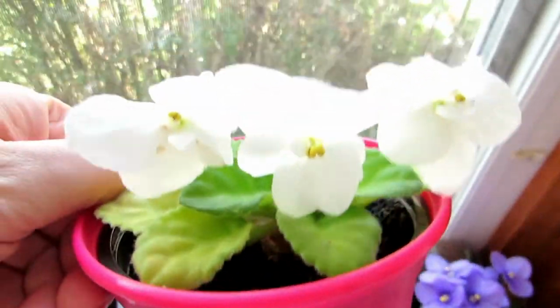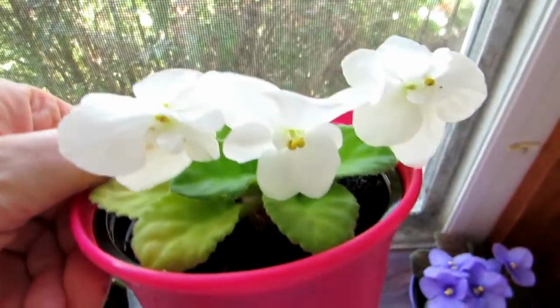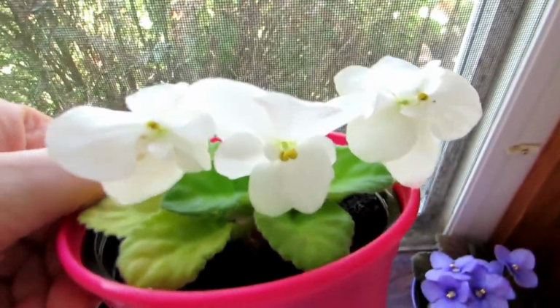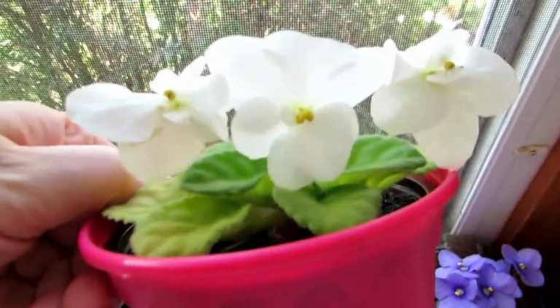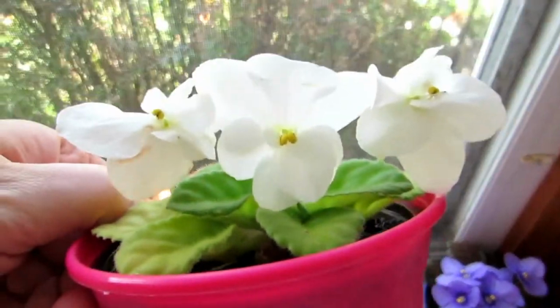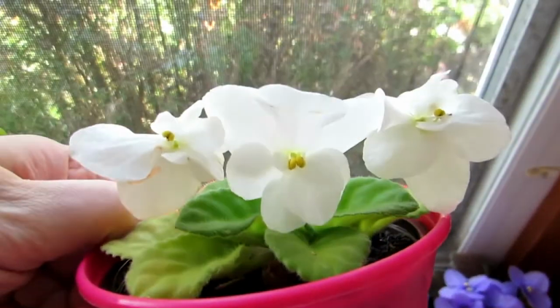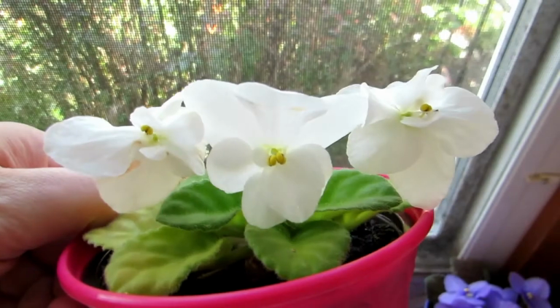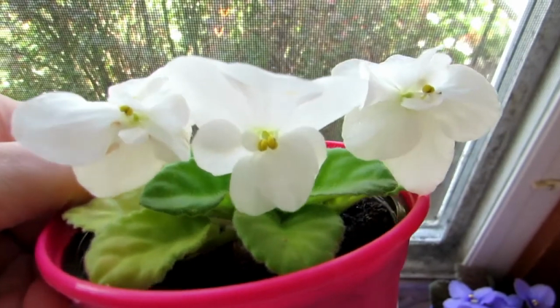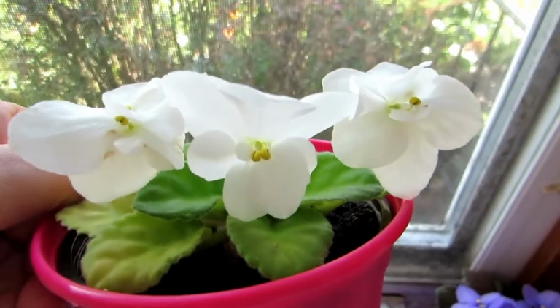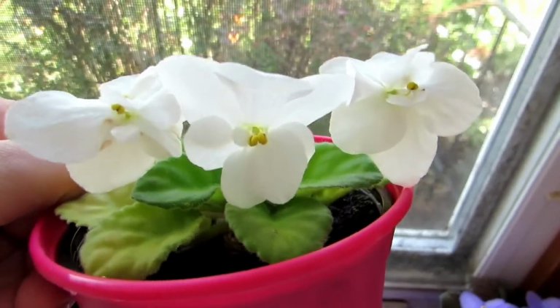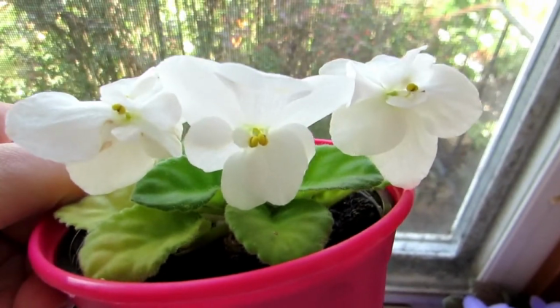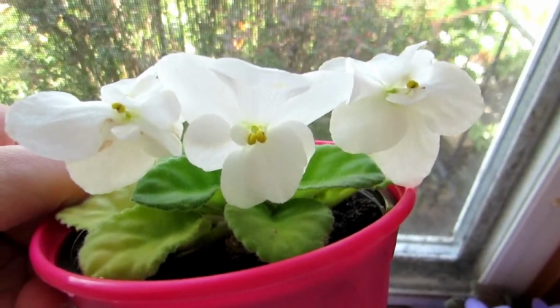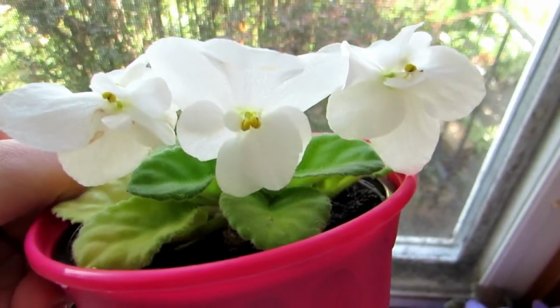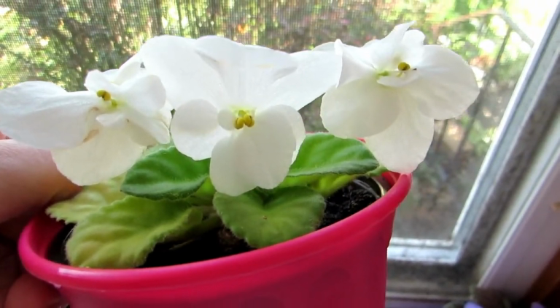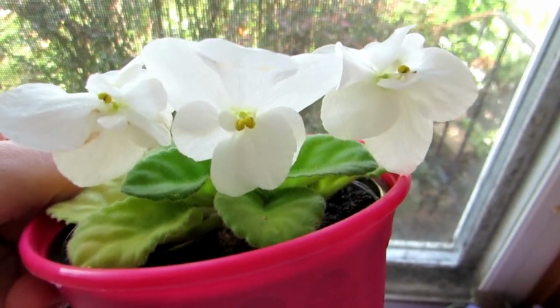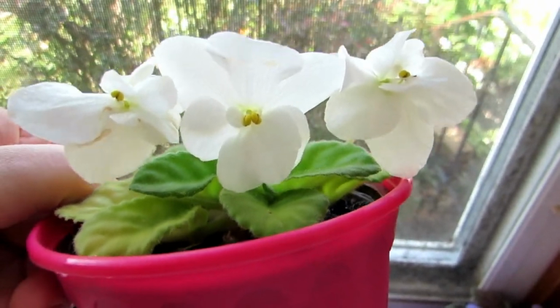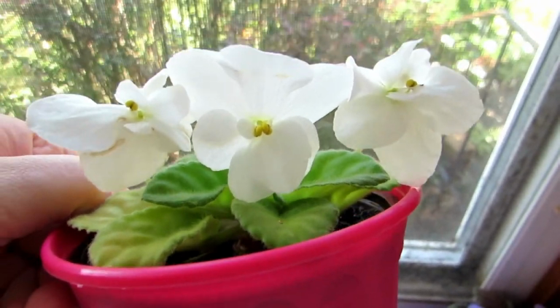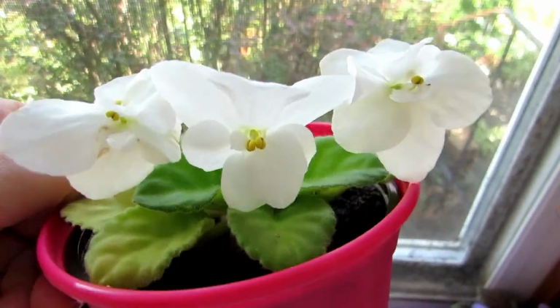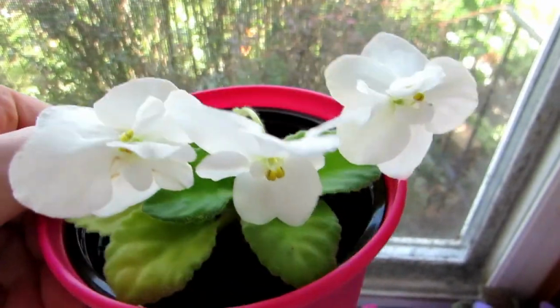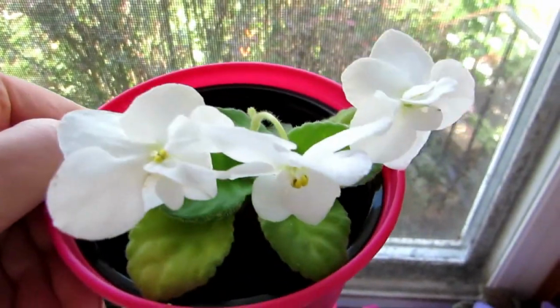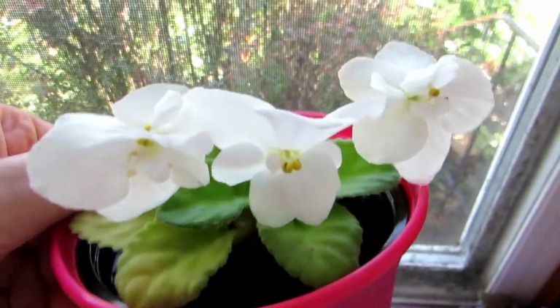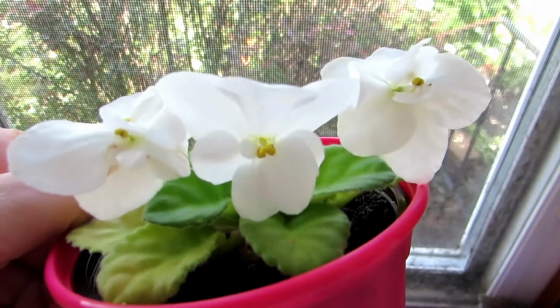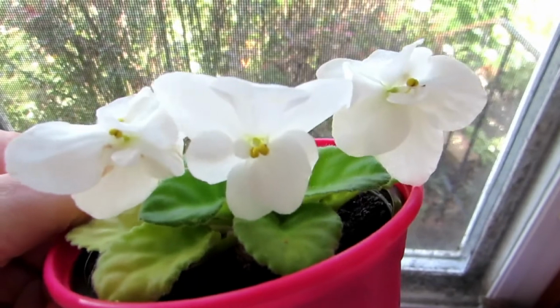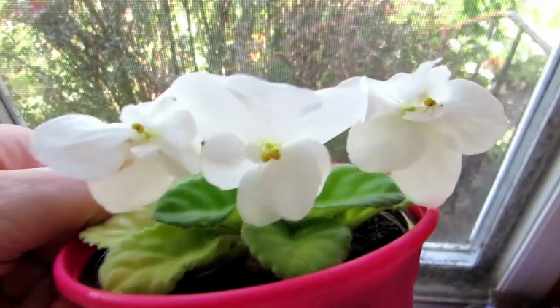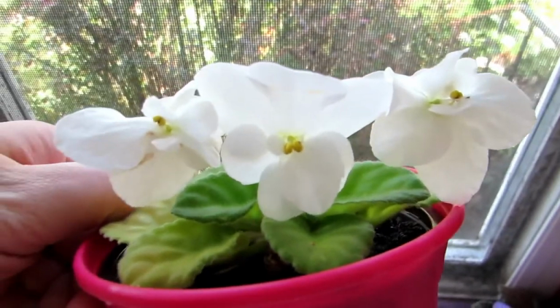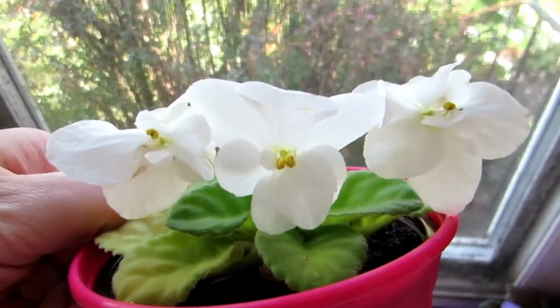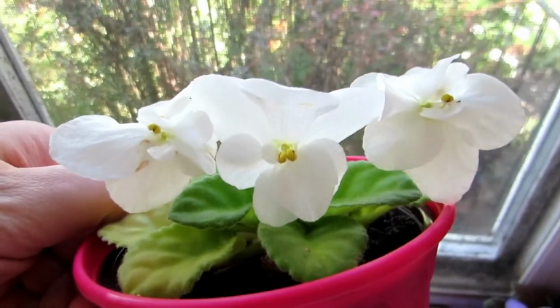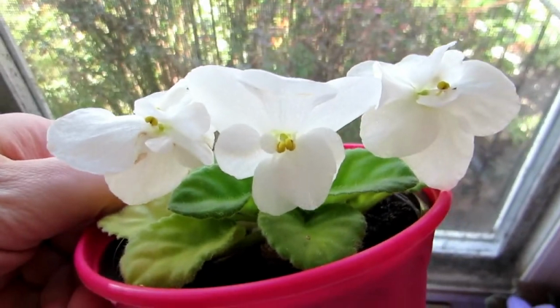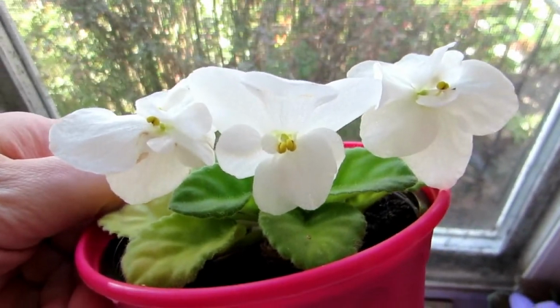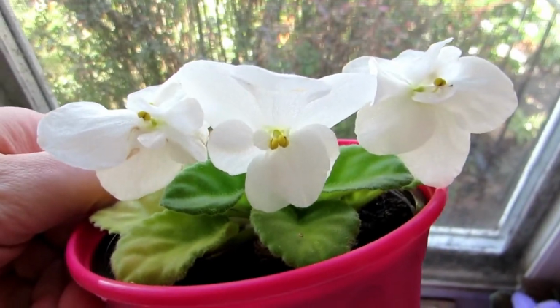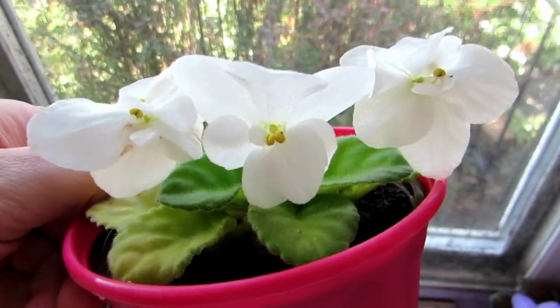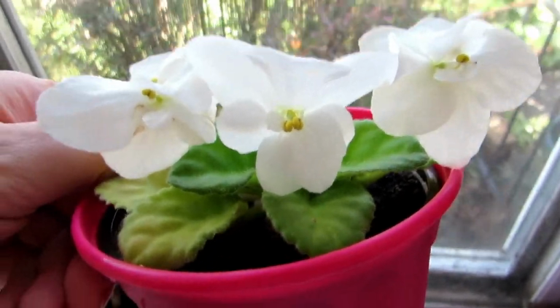This is the white one. I bought this towards the end of last summer at Wegmans — I always wanted a solid white one. It's so pretty.